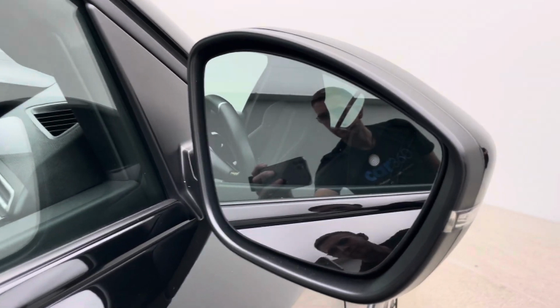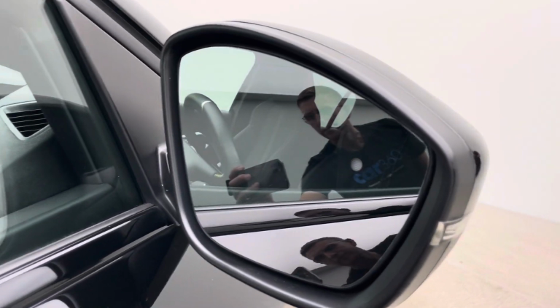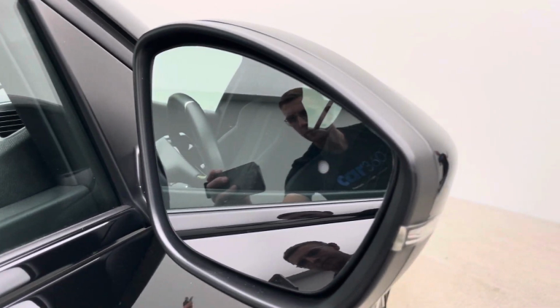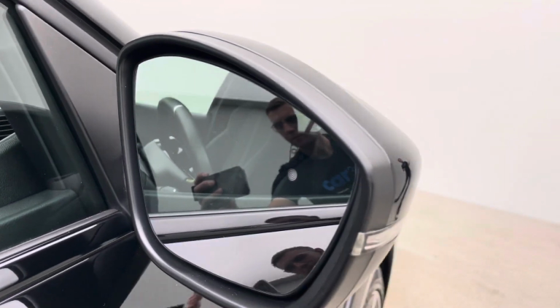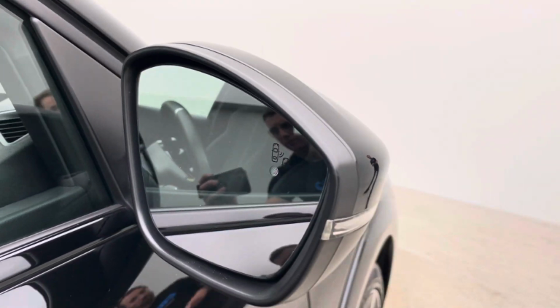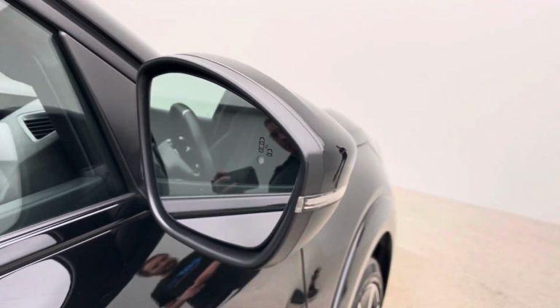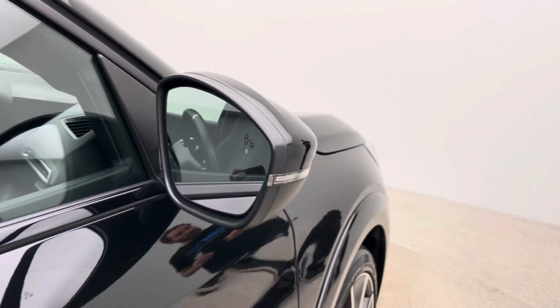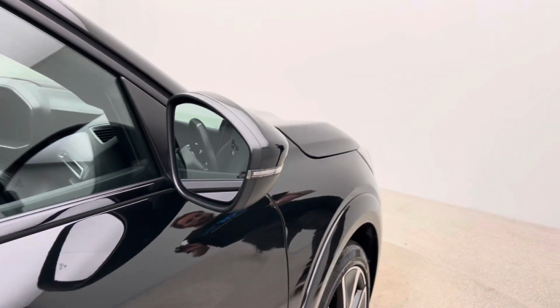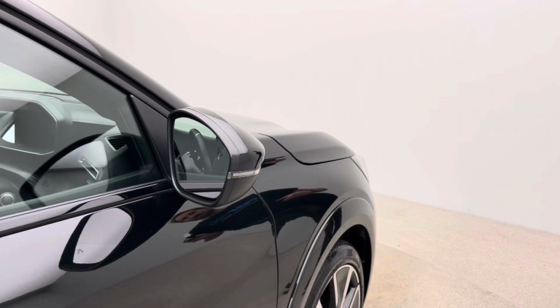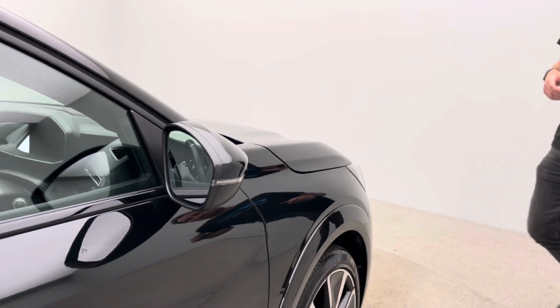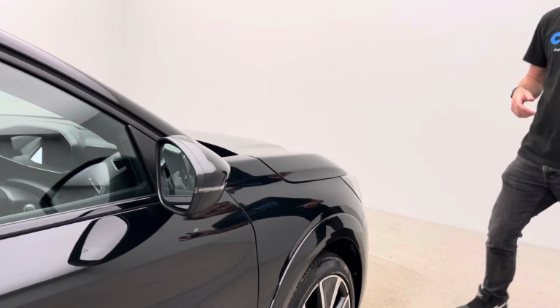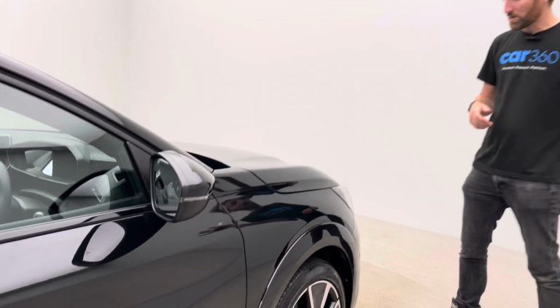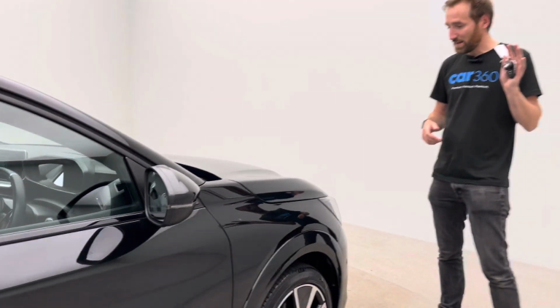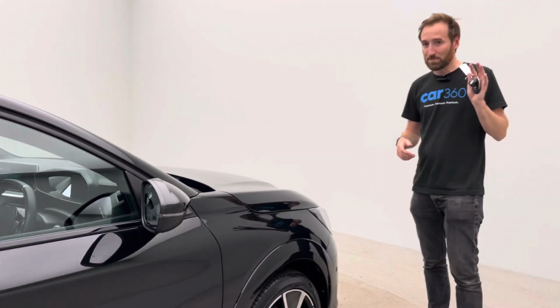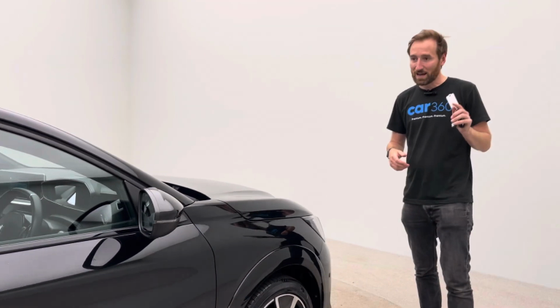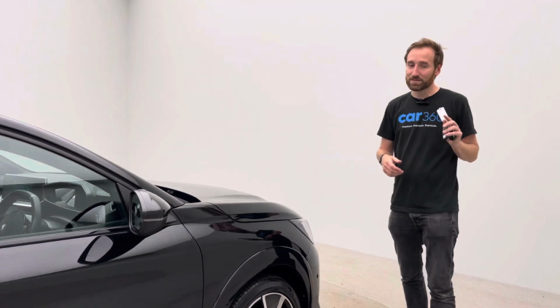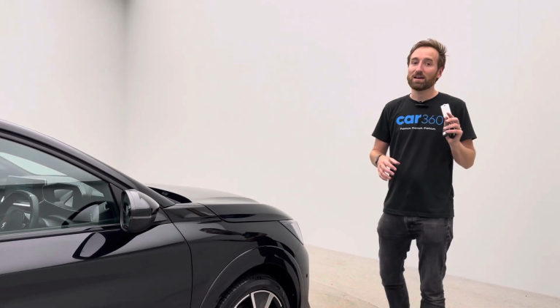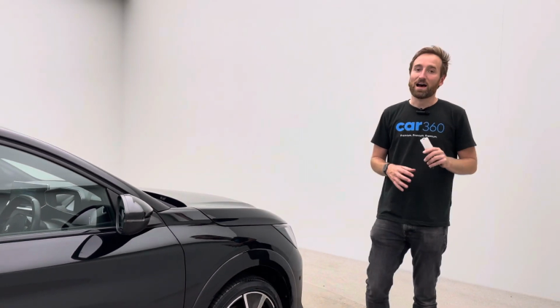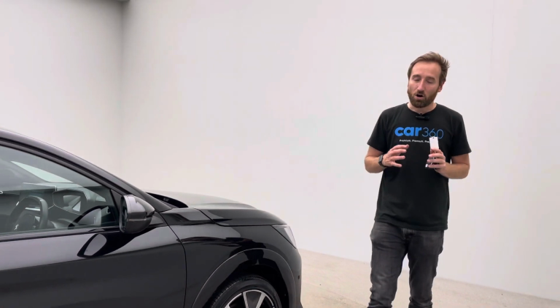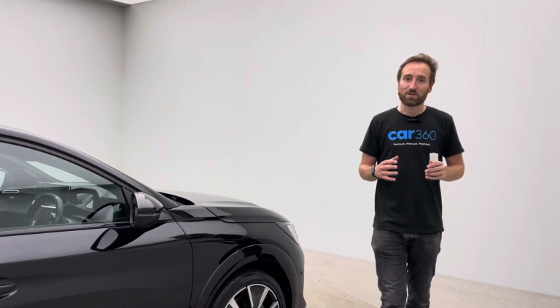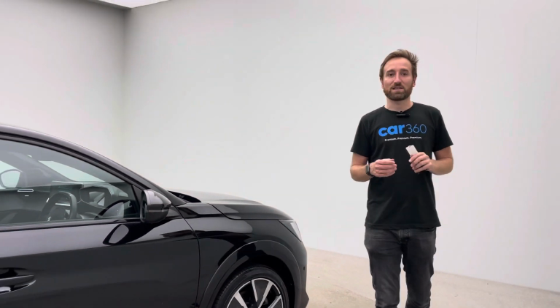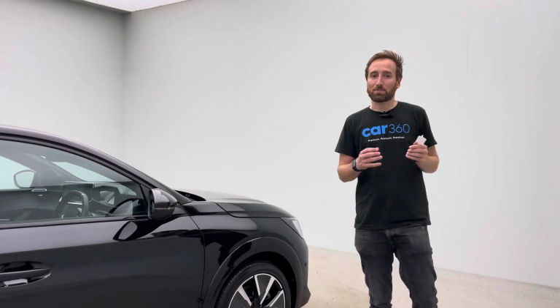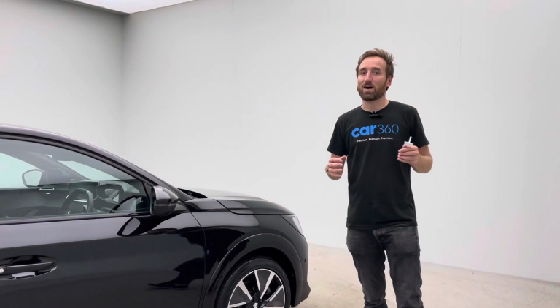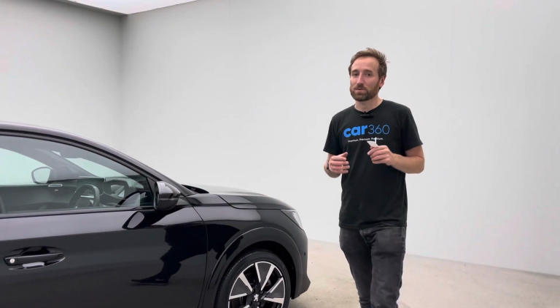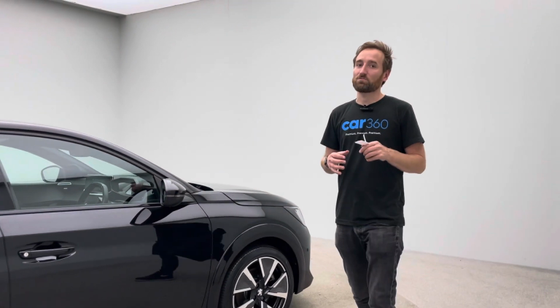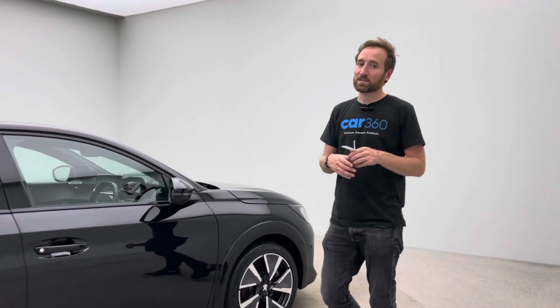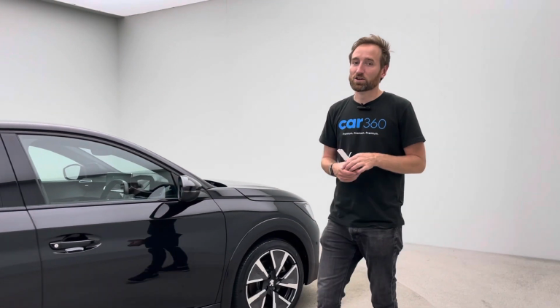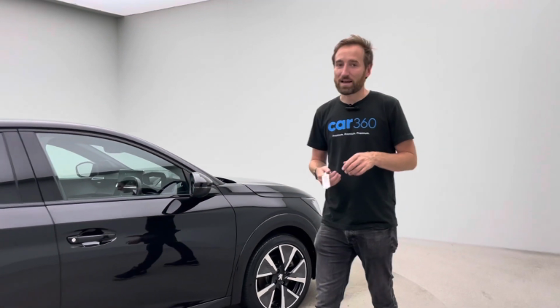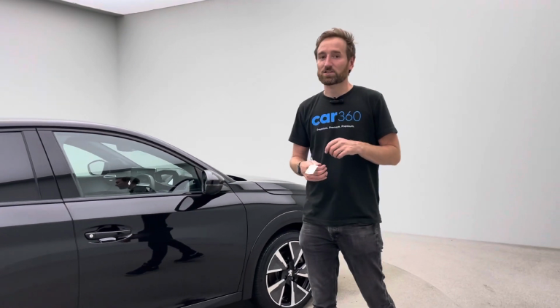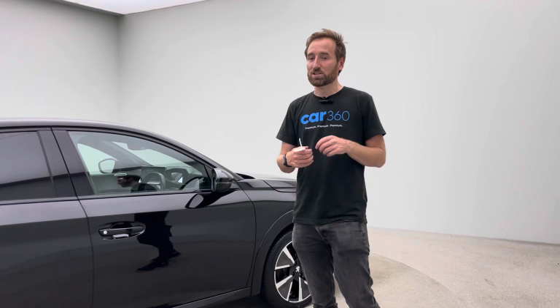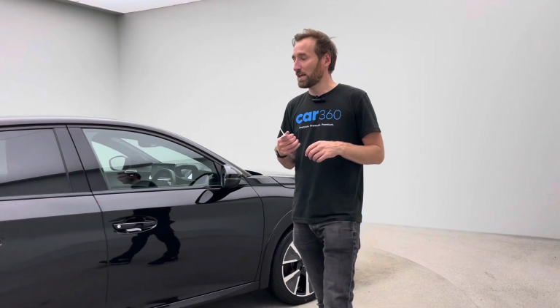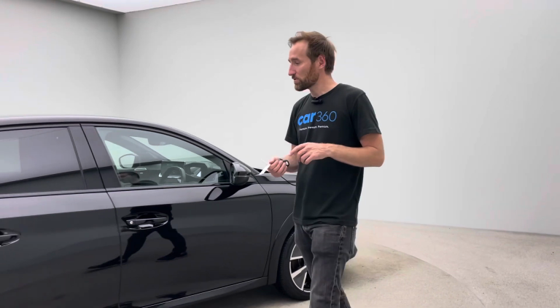This car, as with all of our cars, comes with two keys — which I'm holding here in my hand — and is obviously supplied with the correct charging cables.